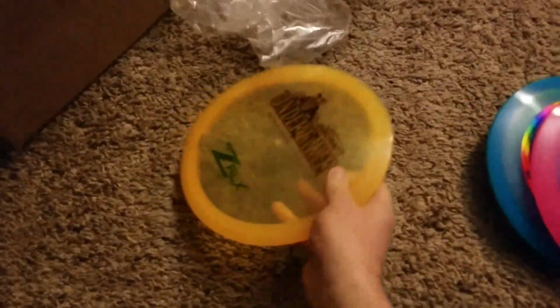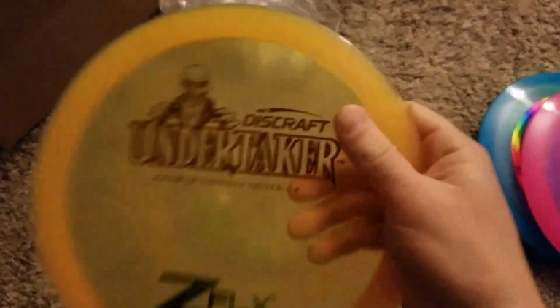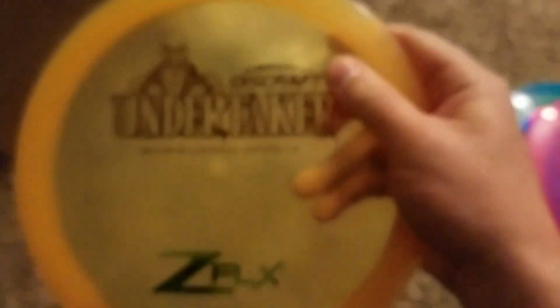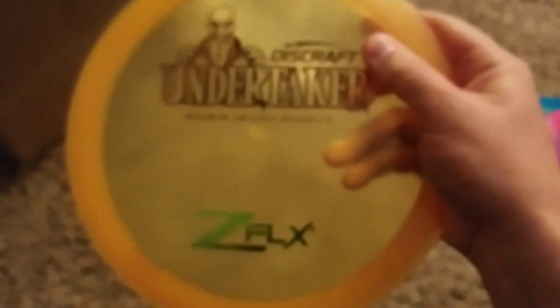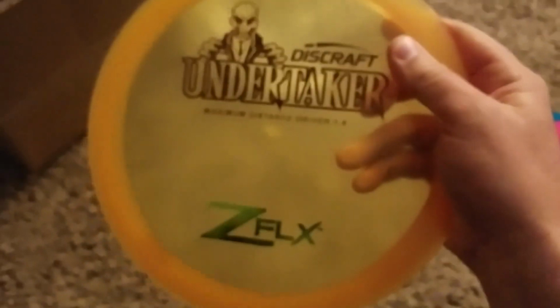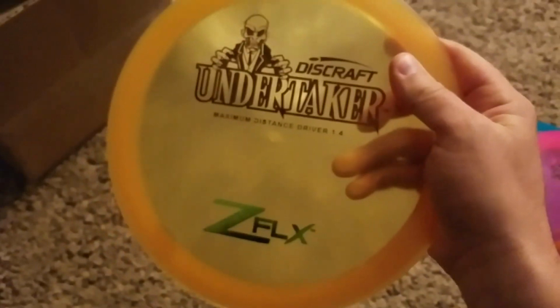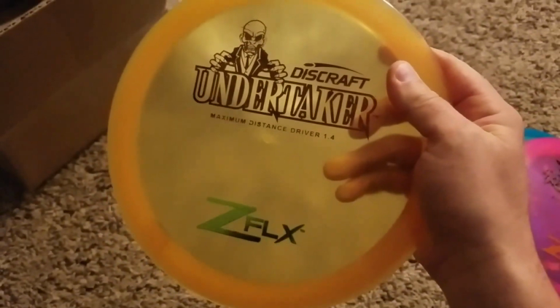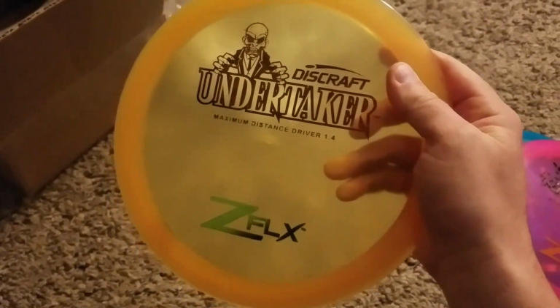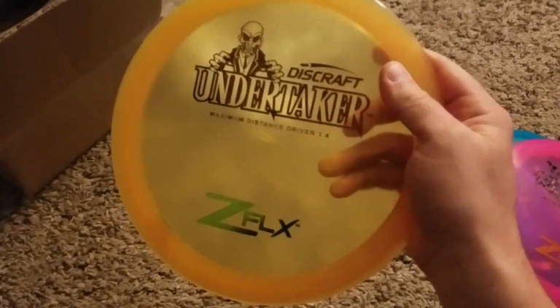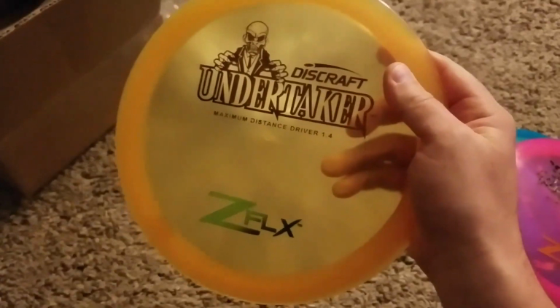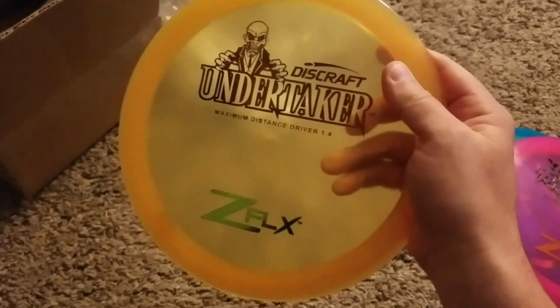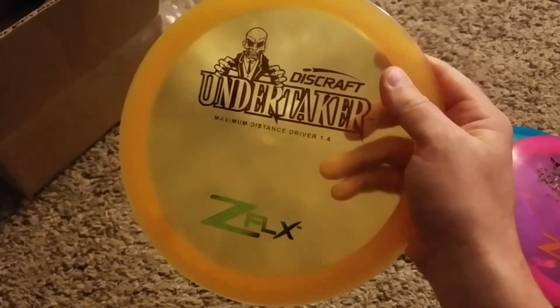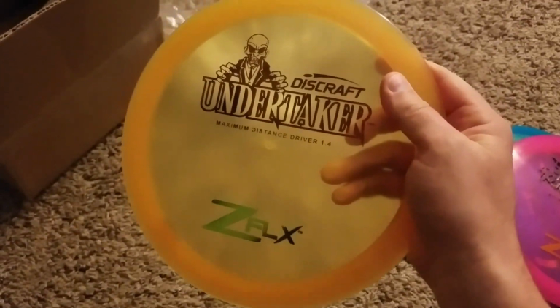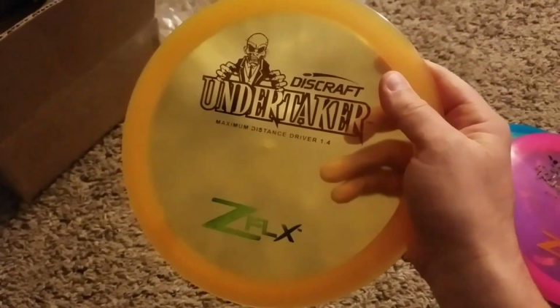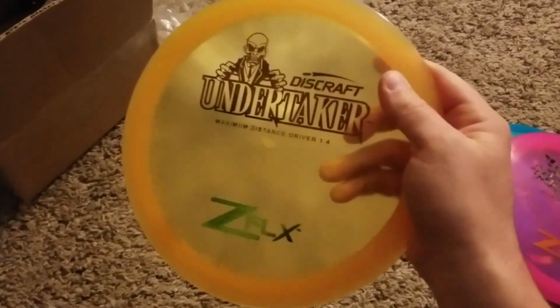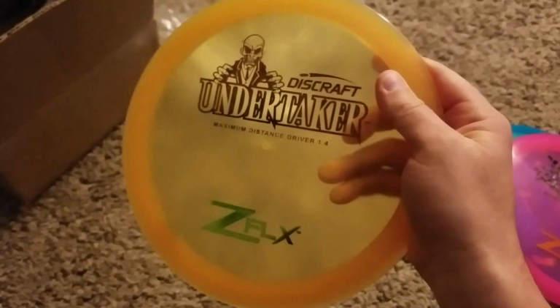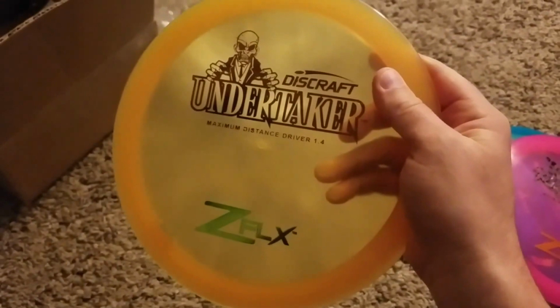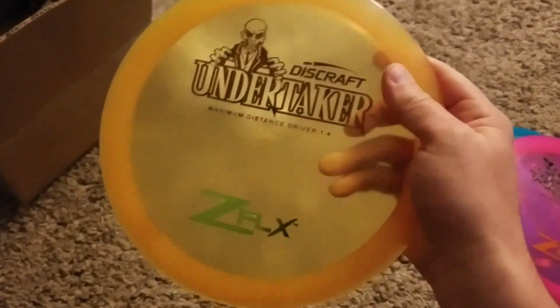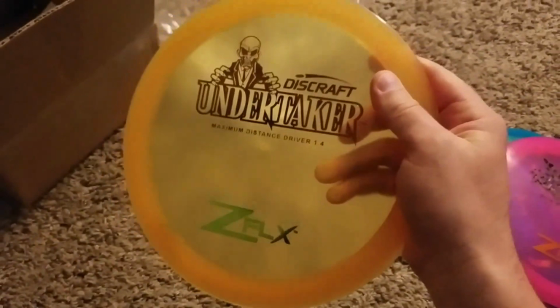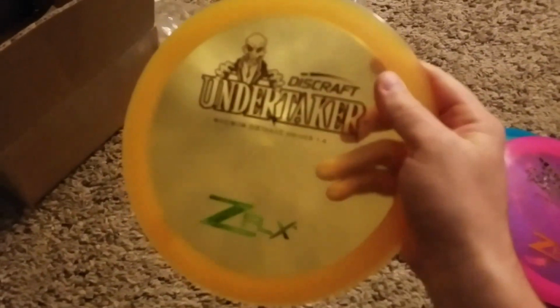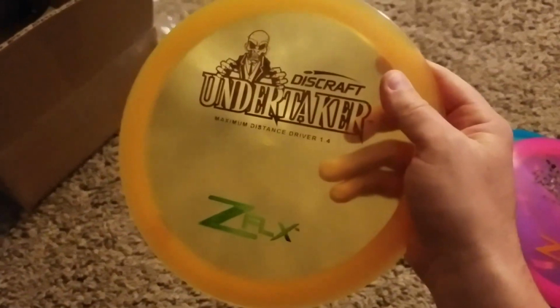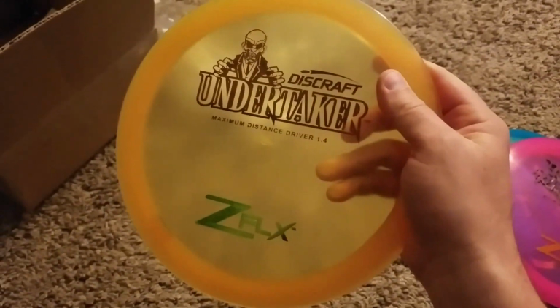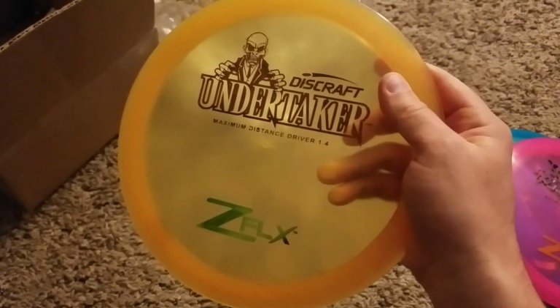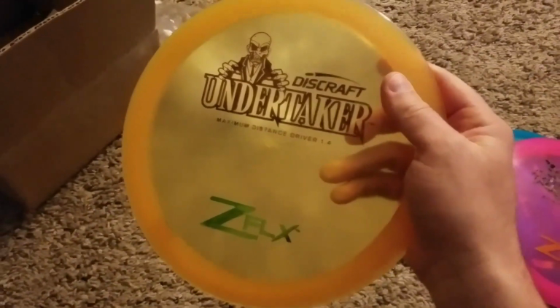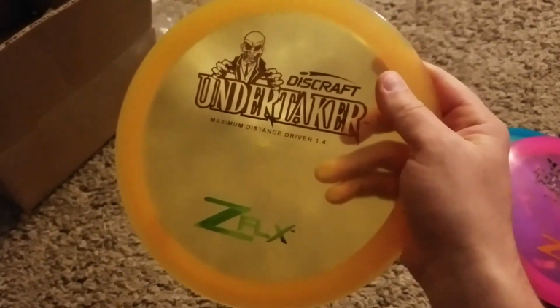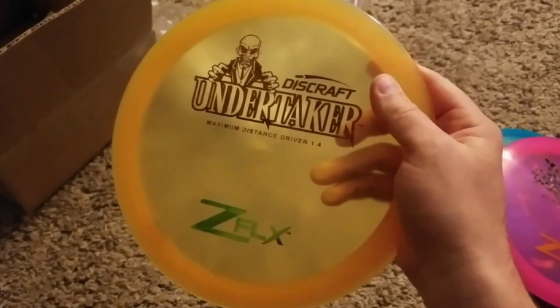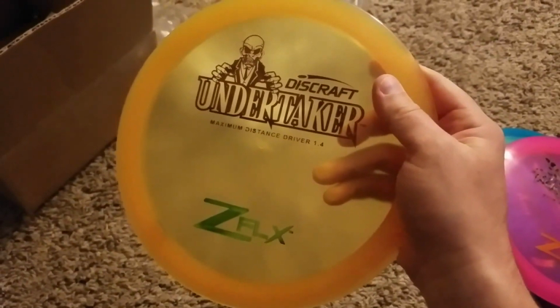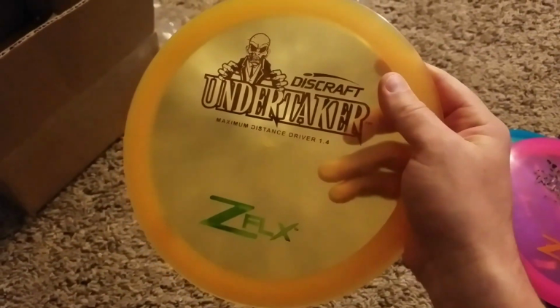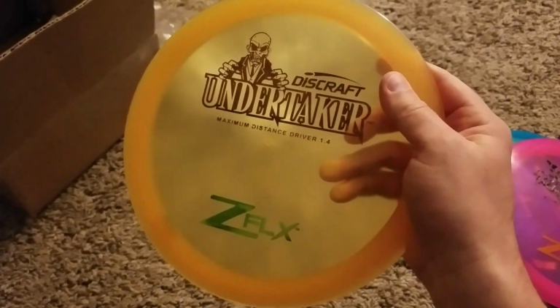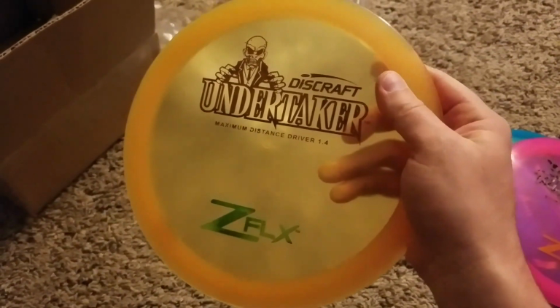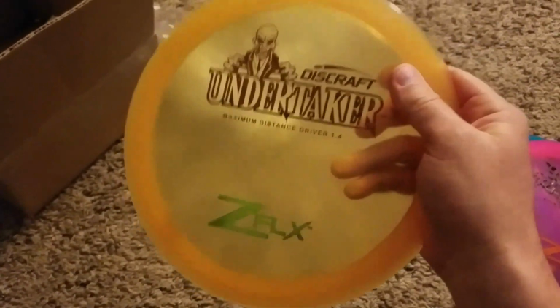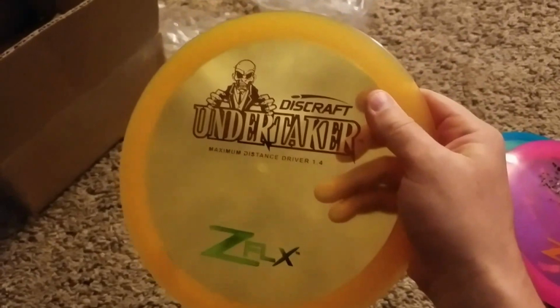And then finally here, I have a Big Z Undertaker. I'm kind of curious to see how this one will fly, actually. It should fly pretty well, but we'll find out.